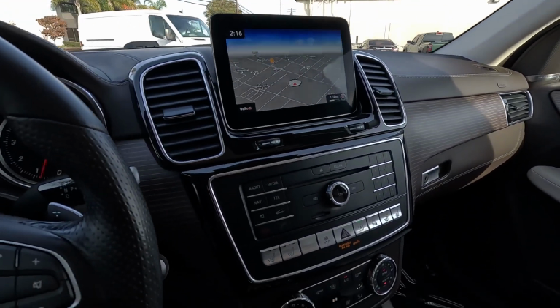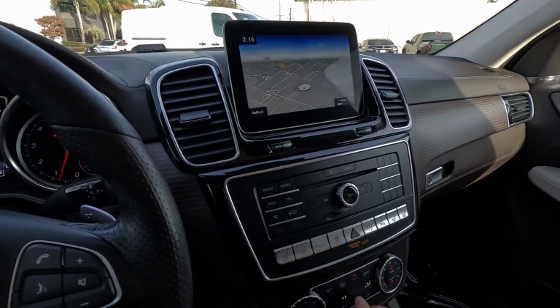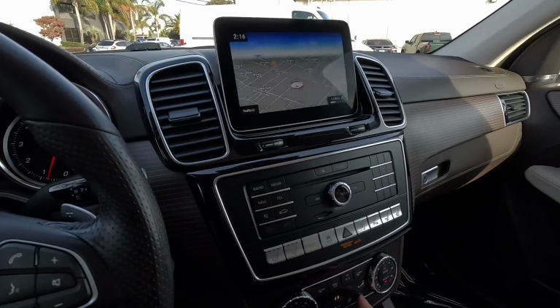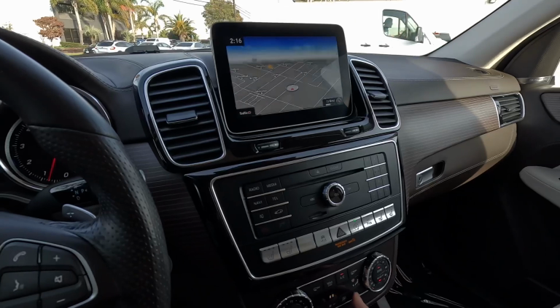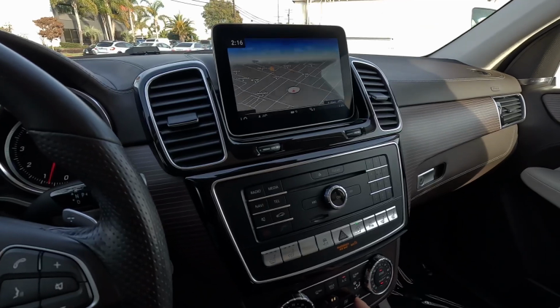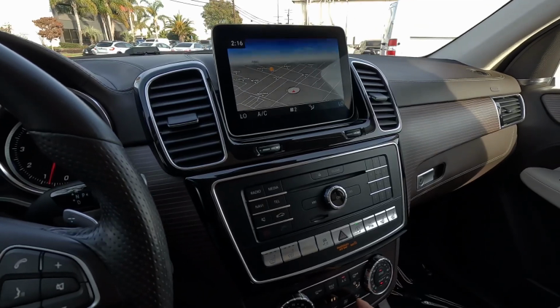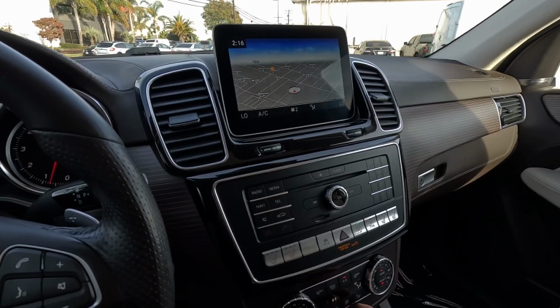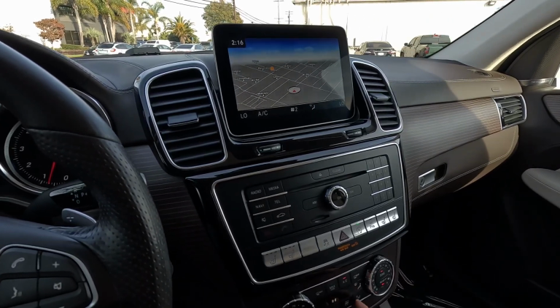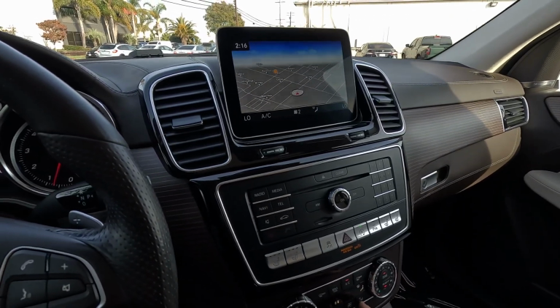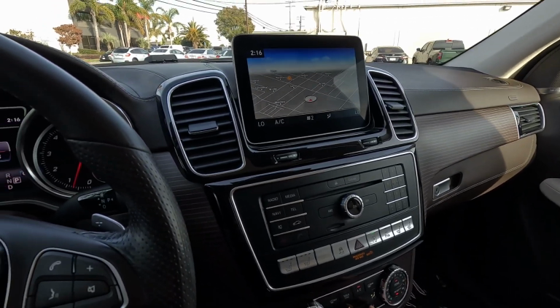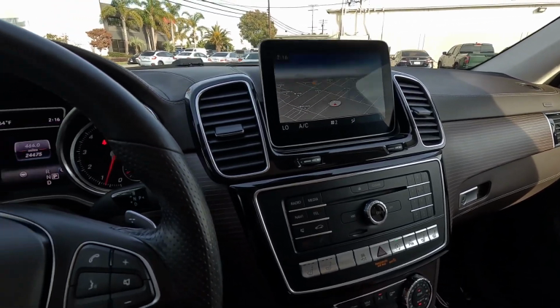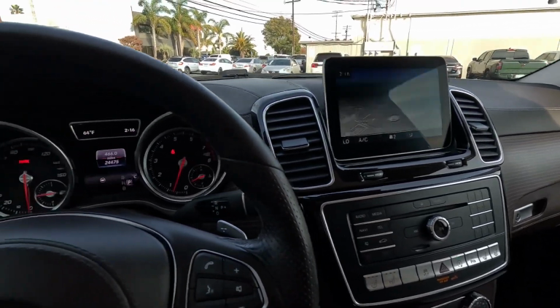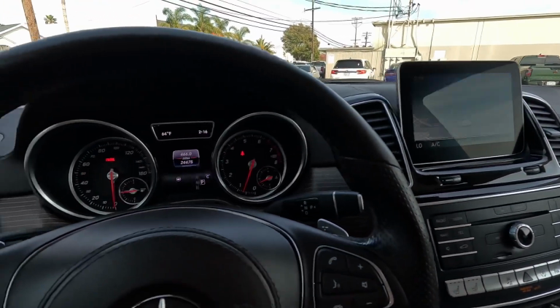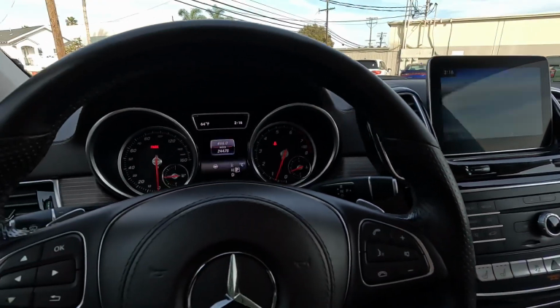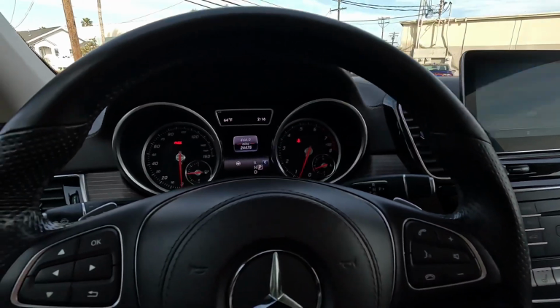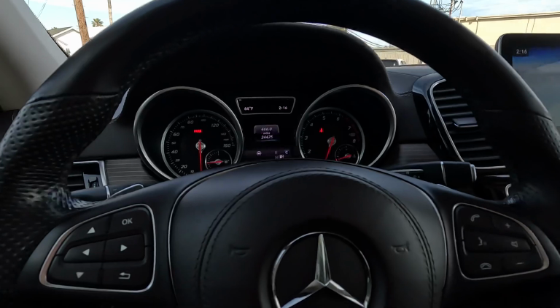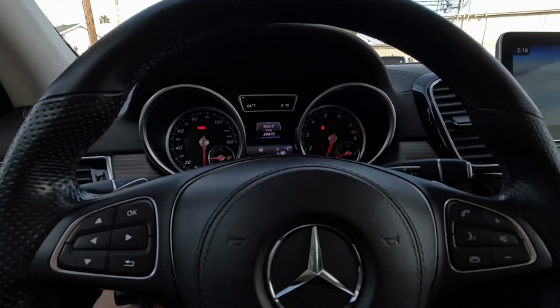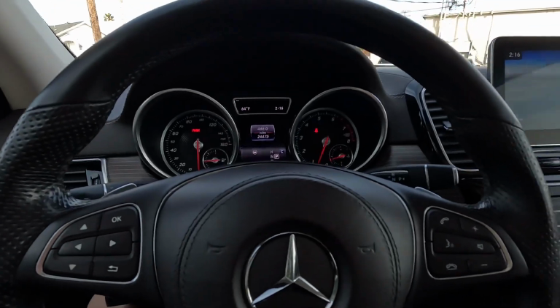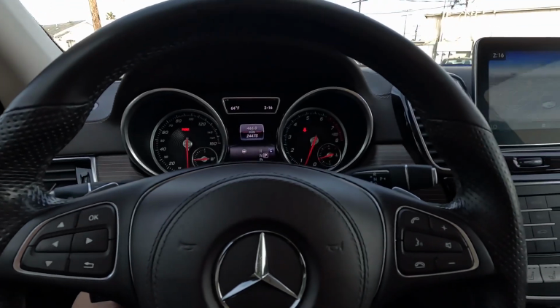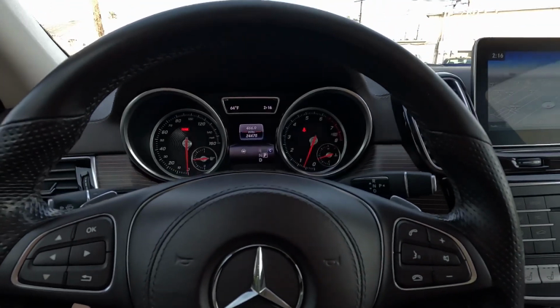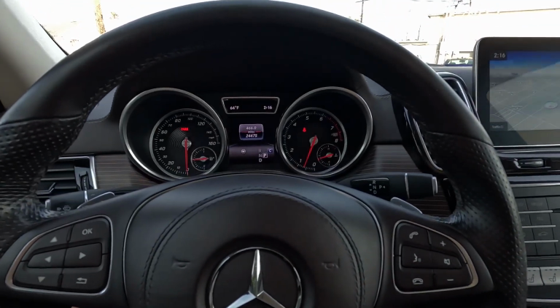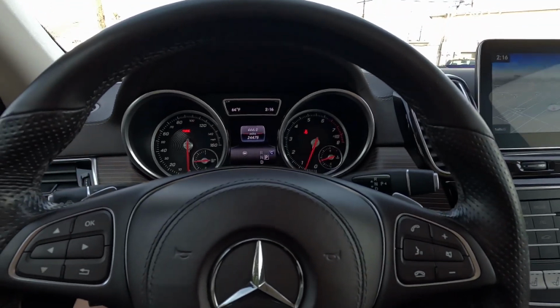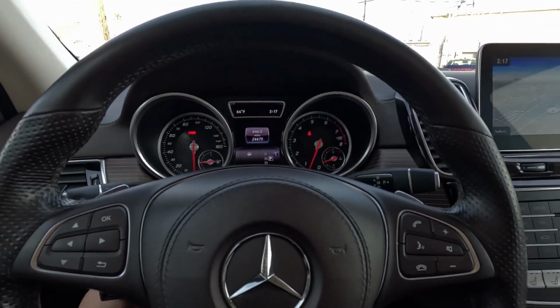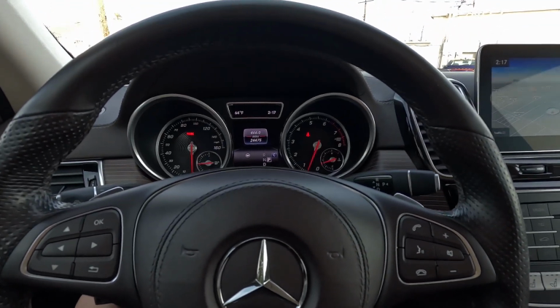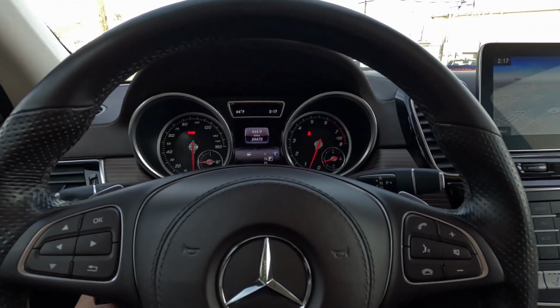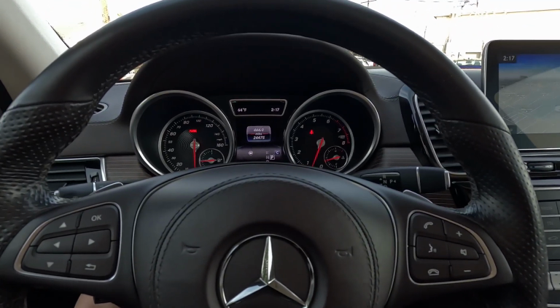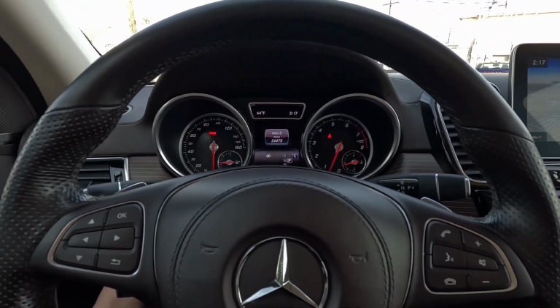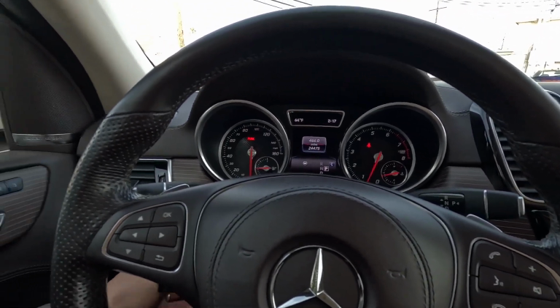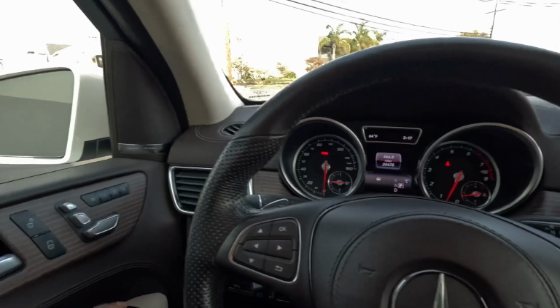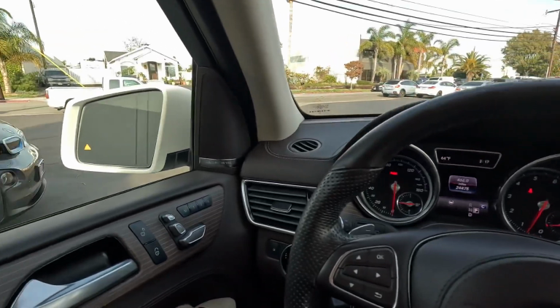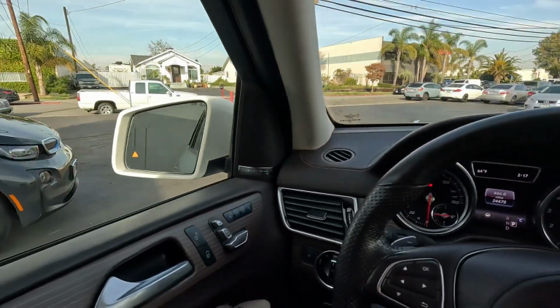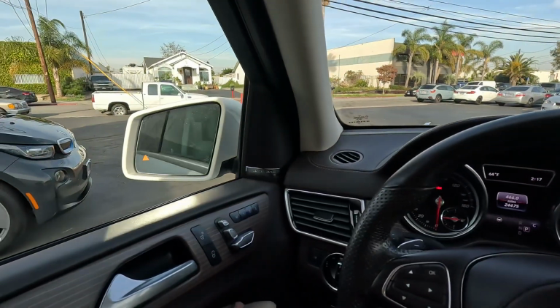We'll get our air conditioning going. This does have a telescopic steering wheel — down, up, out, and back in. Power folding mirrors.